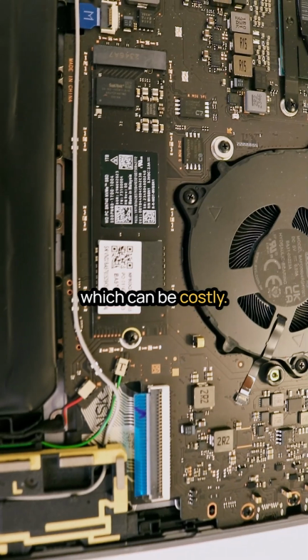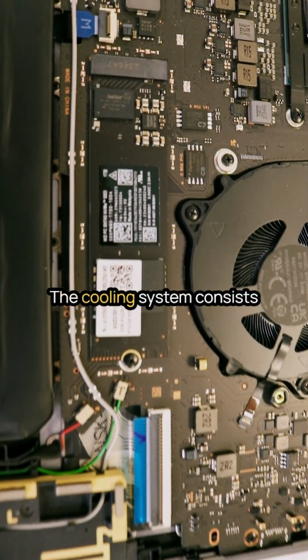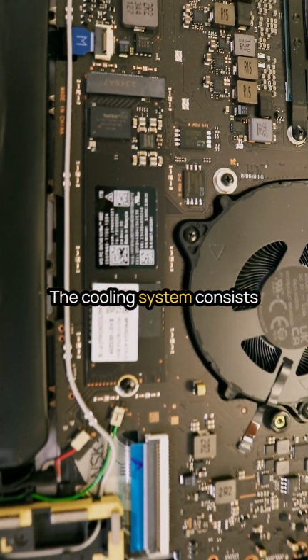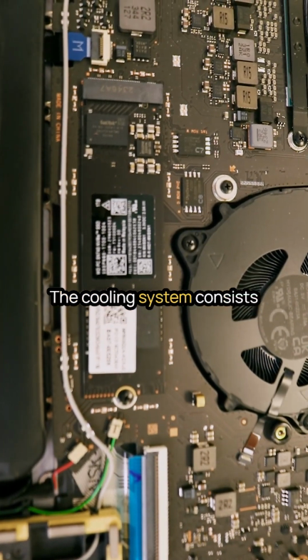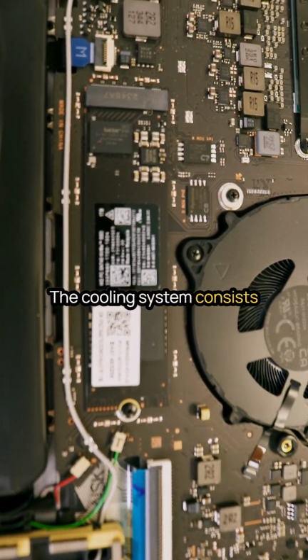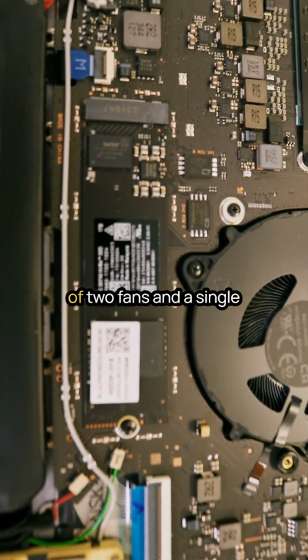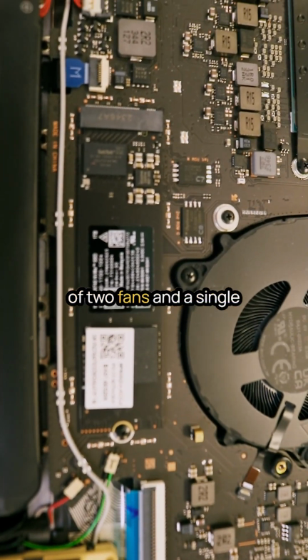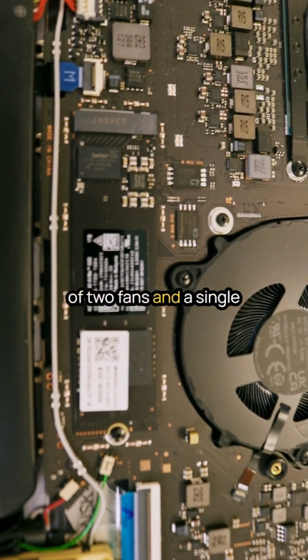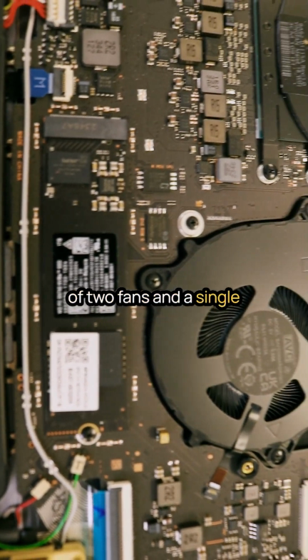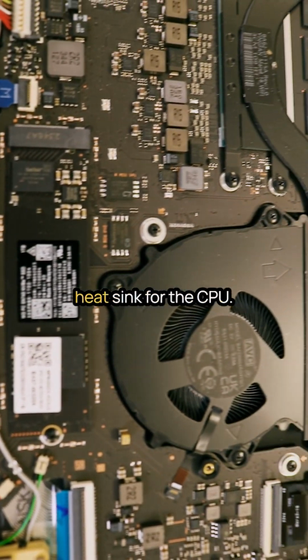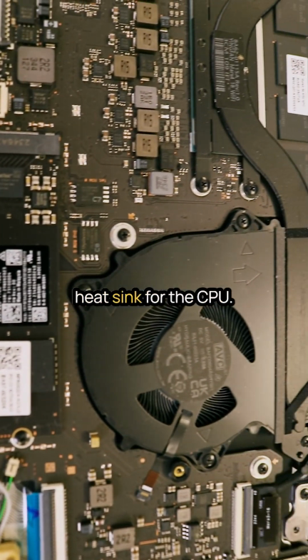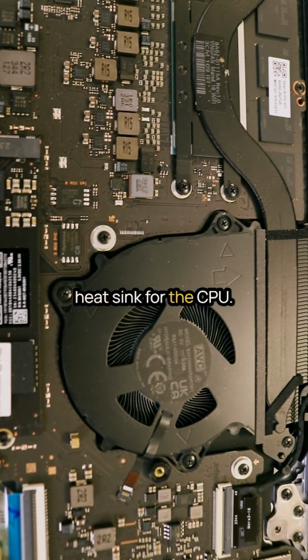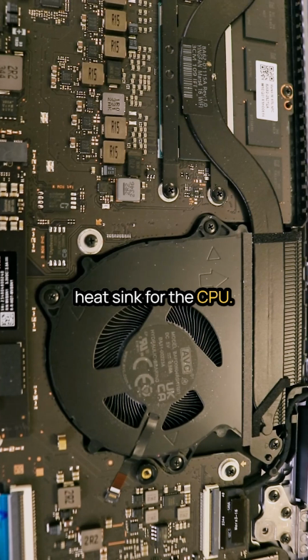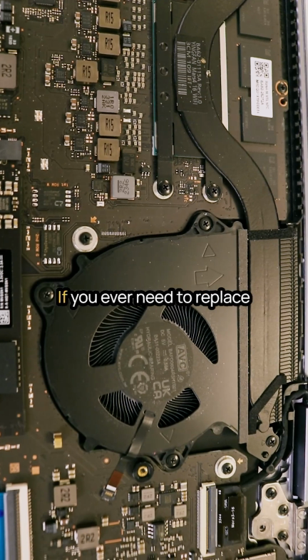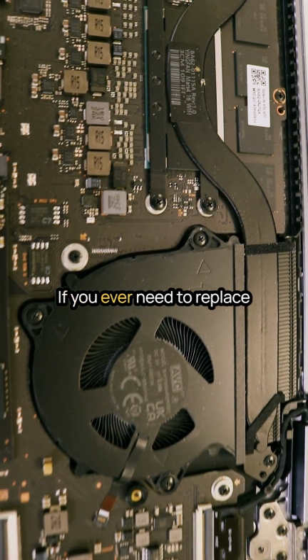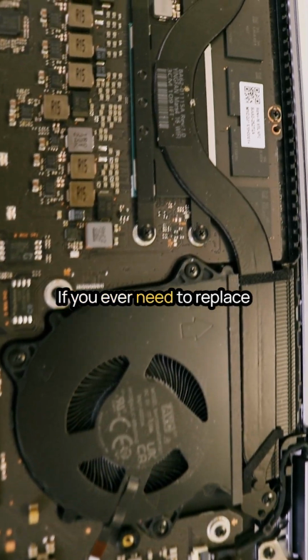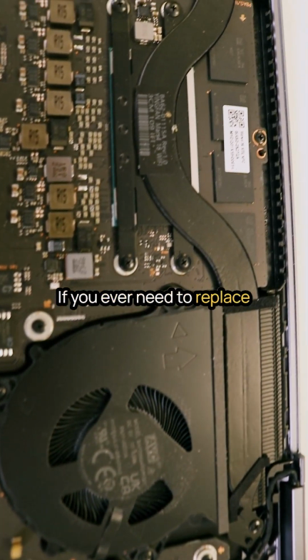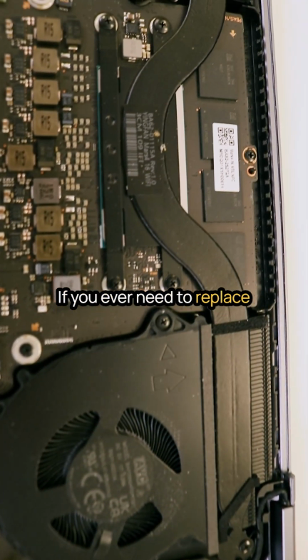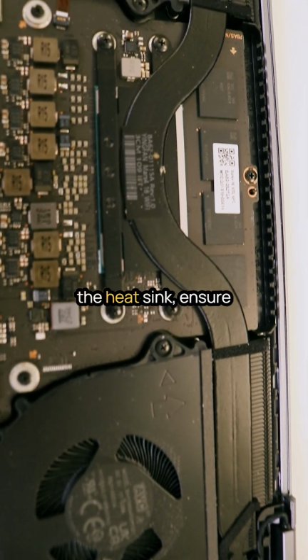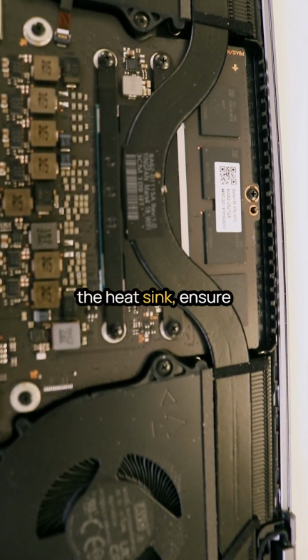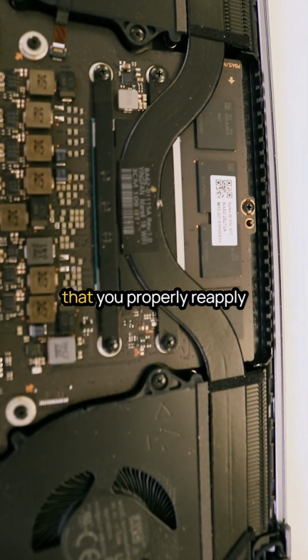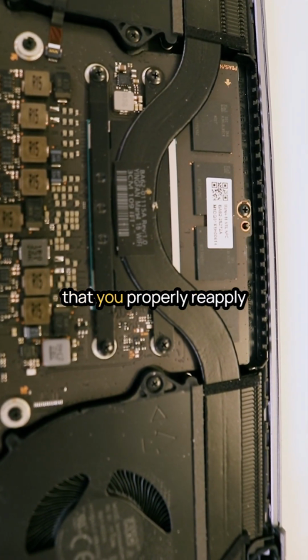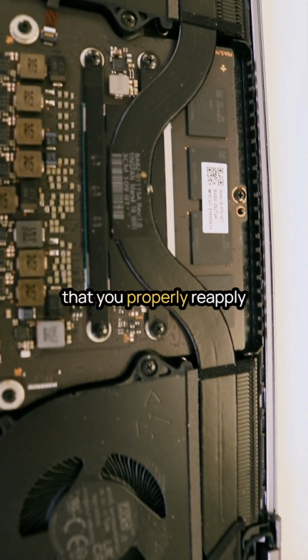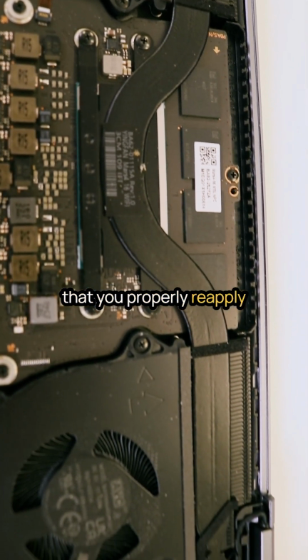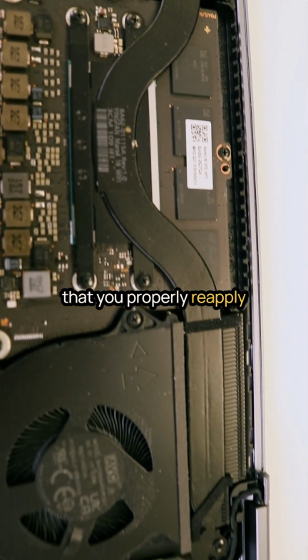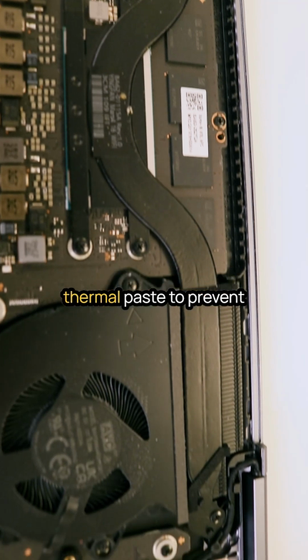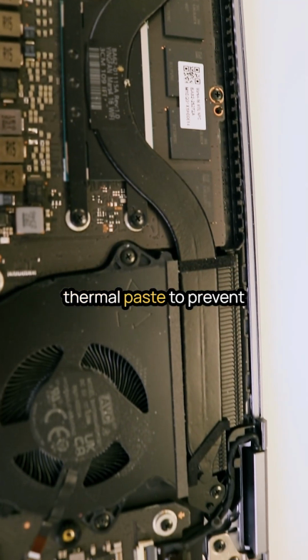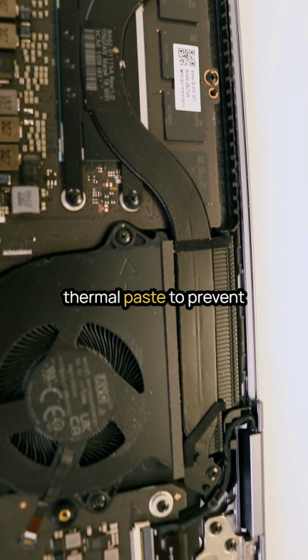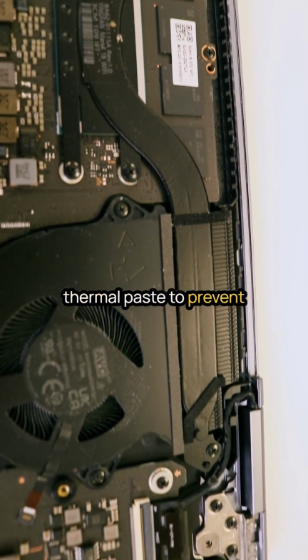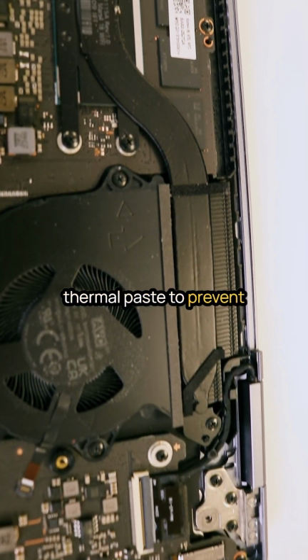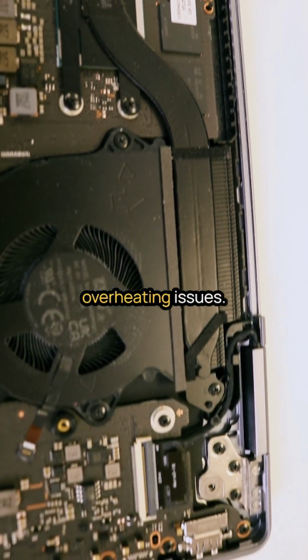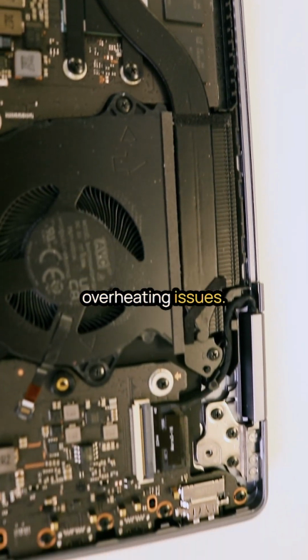The cooling system consists of two fans and a single heatsink for the CPU. If you ever need to replace the heatsink, ensure that you properly reapply thermal paste to prevent overheating issues.